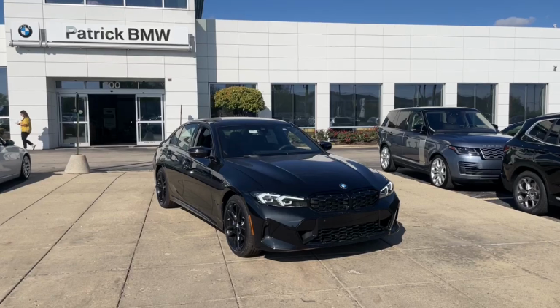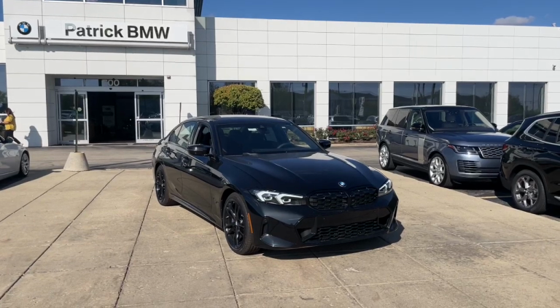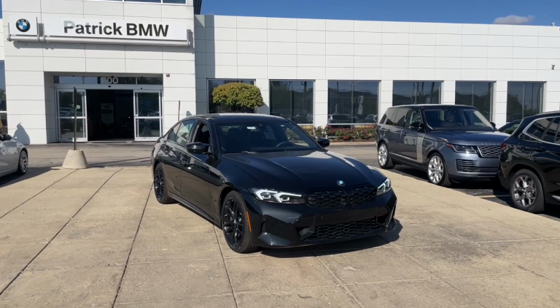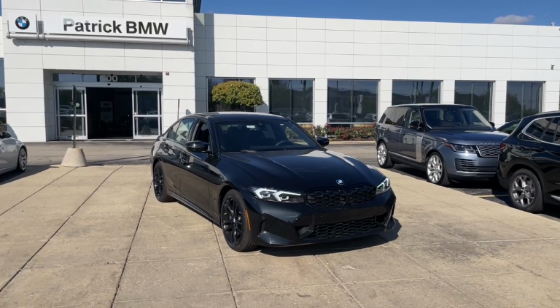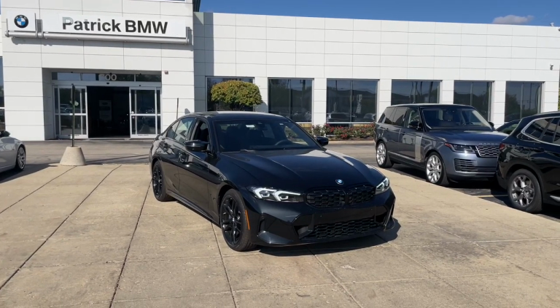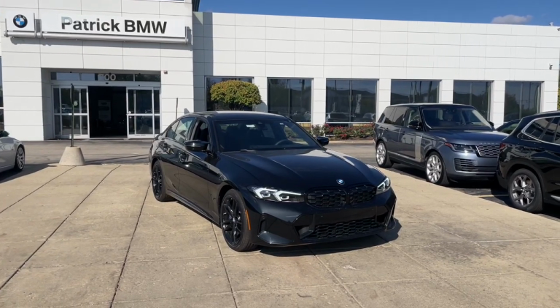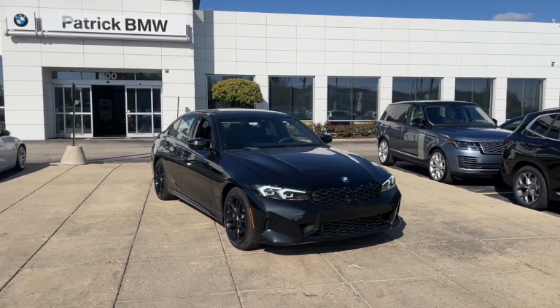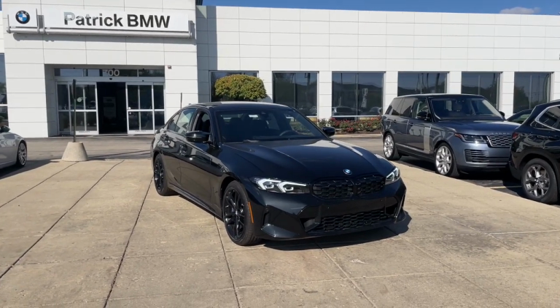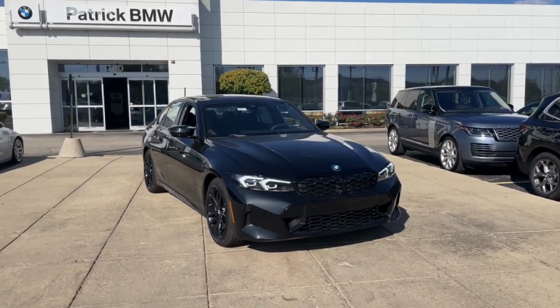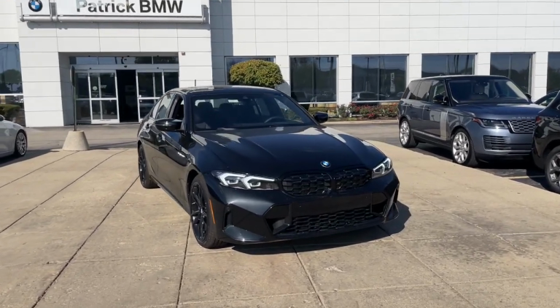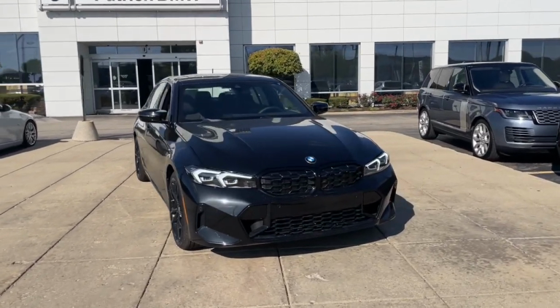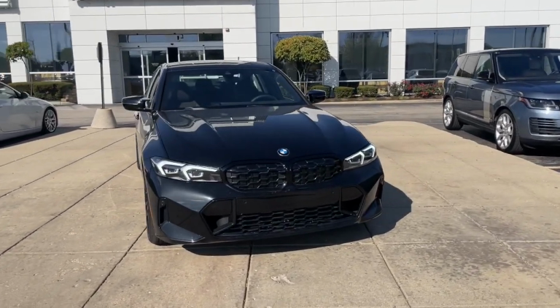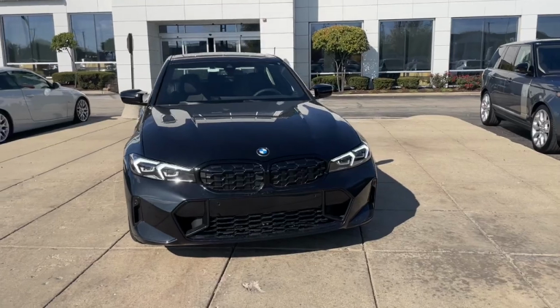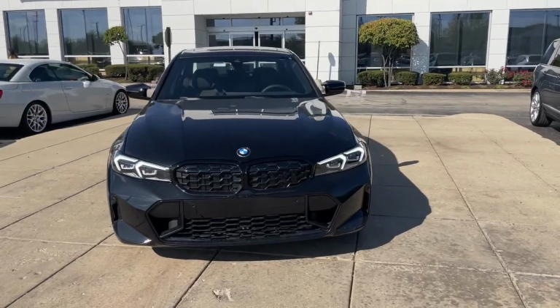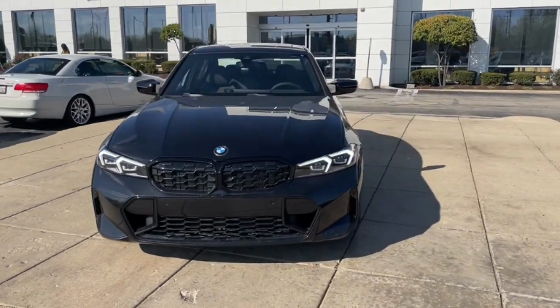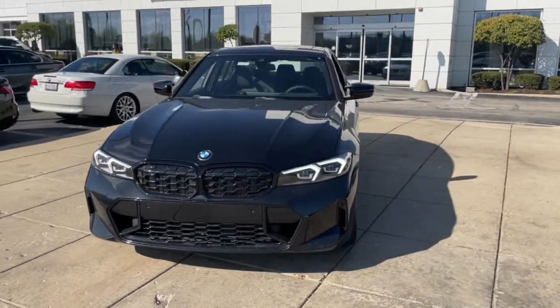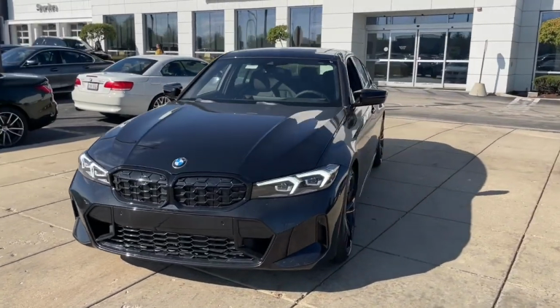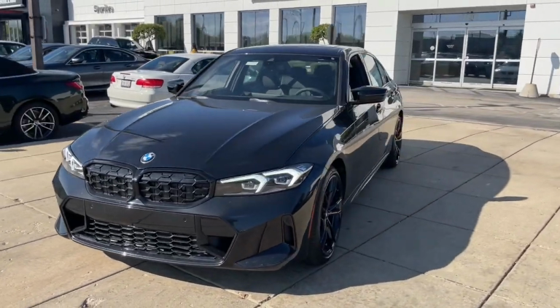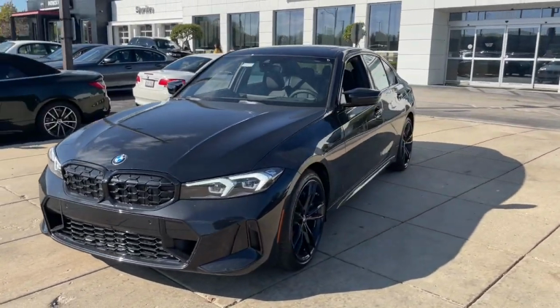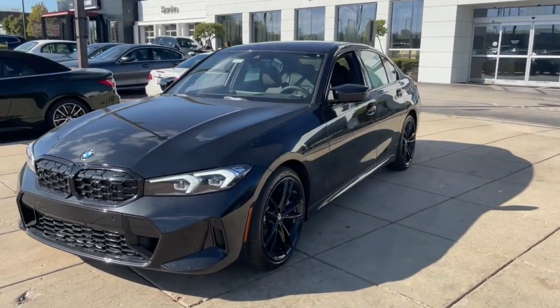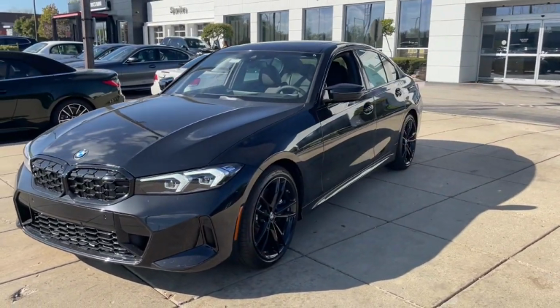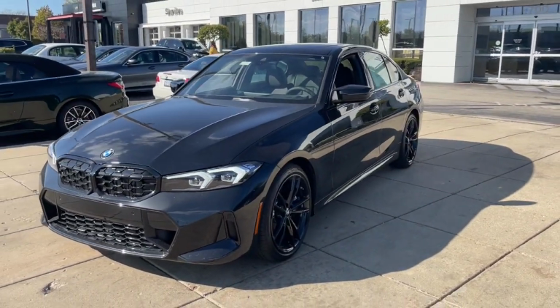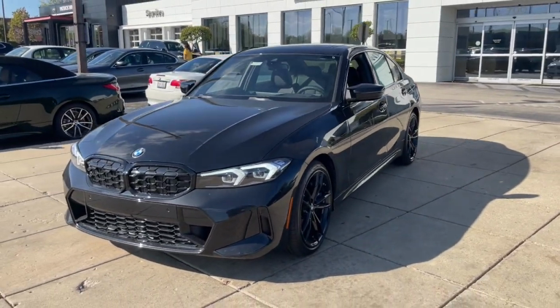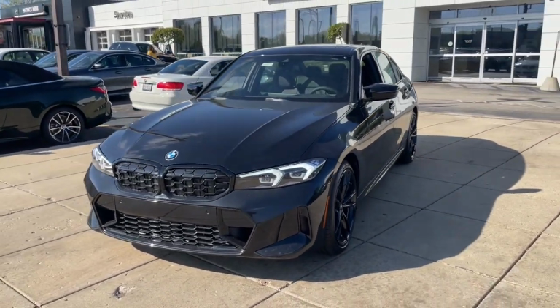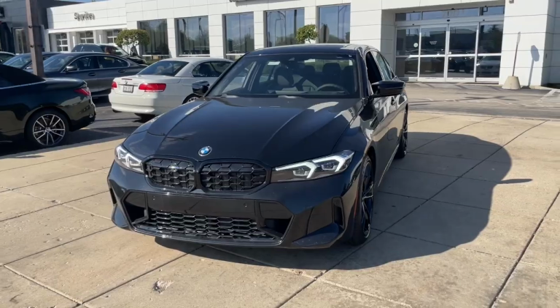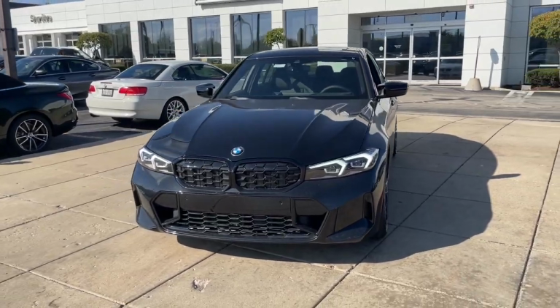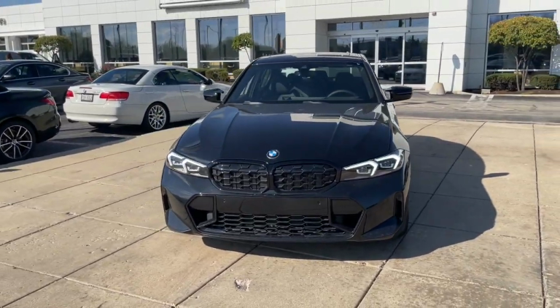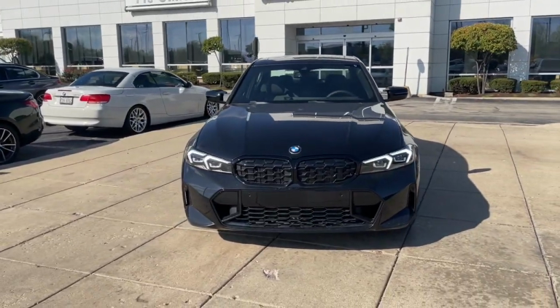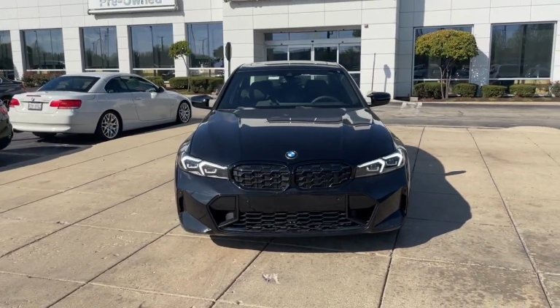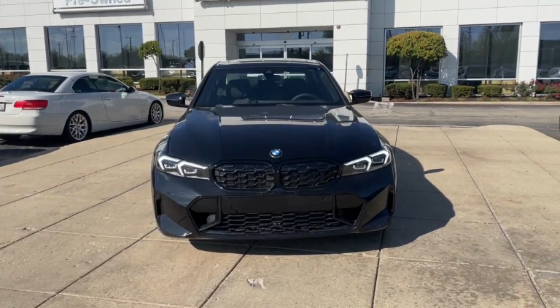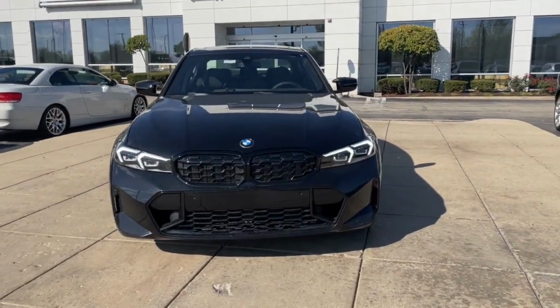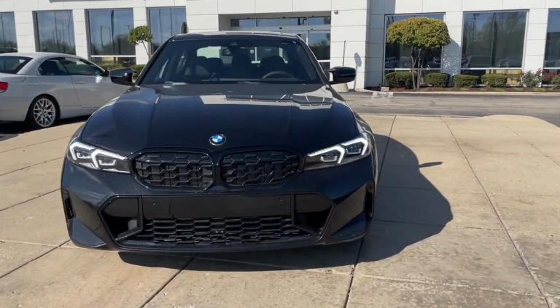You just found the 2023 BMW M340i. Make the most of every drive when you travel in modern style and comfort. Sculpted lines and a quiet cabin soothe your mind,